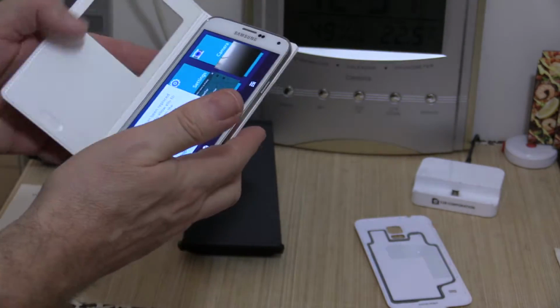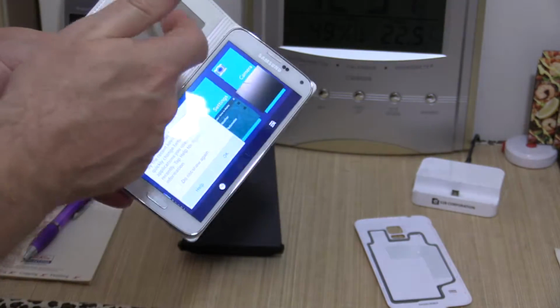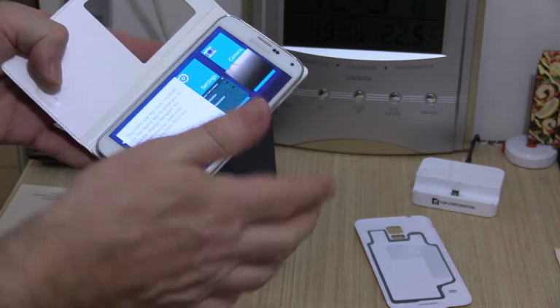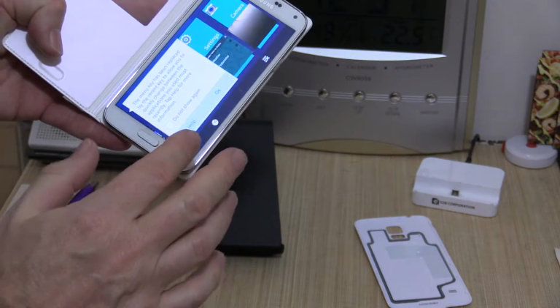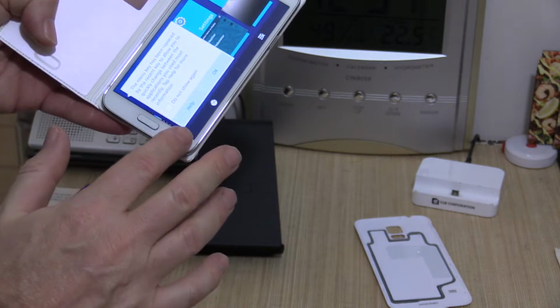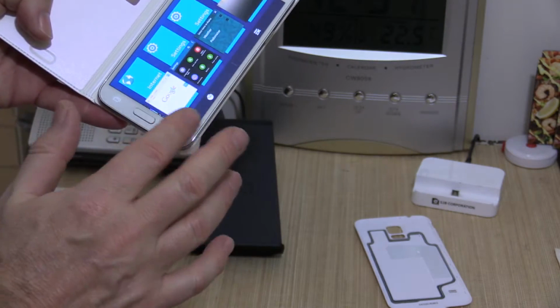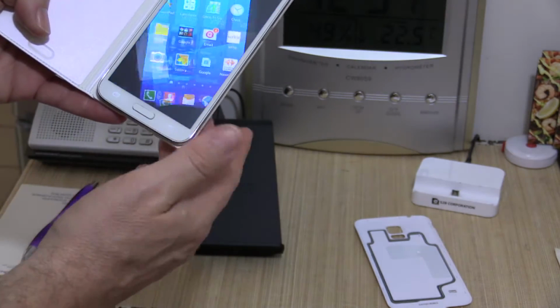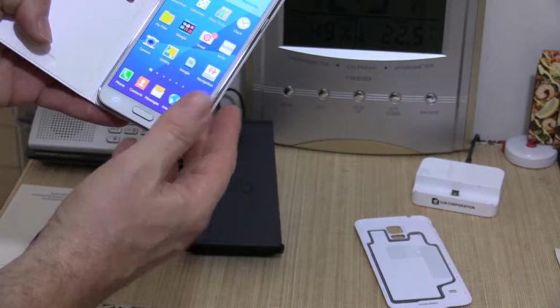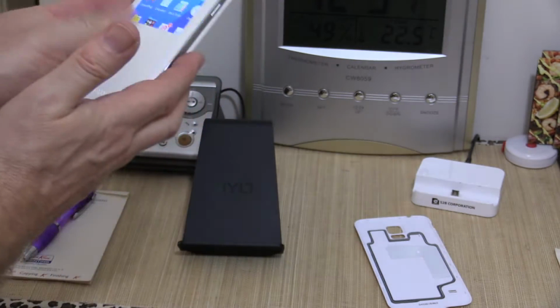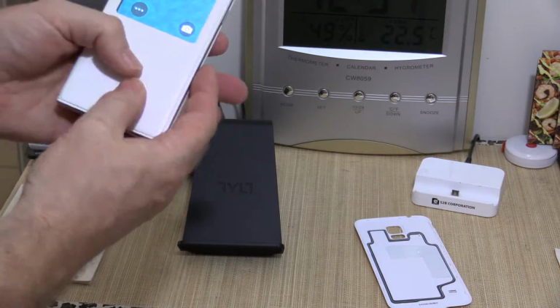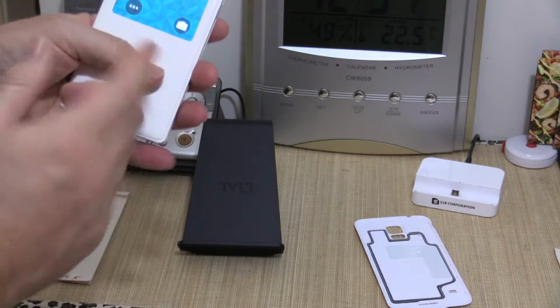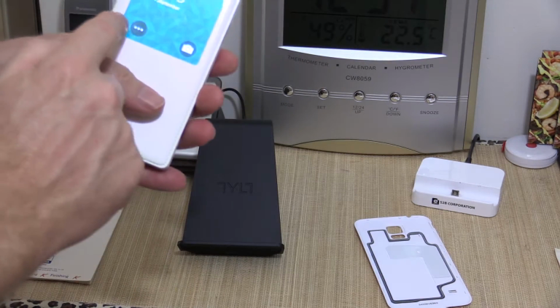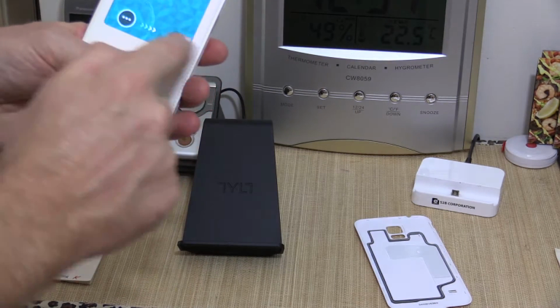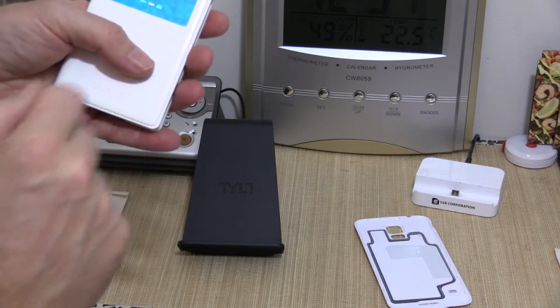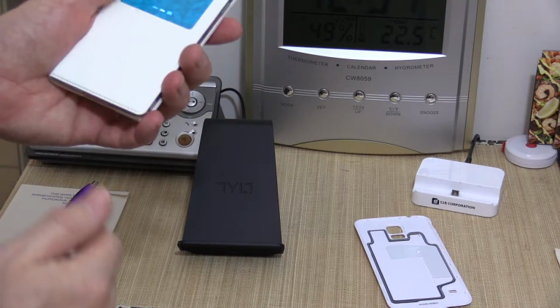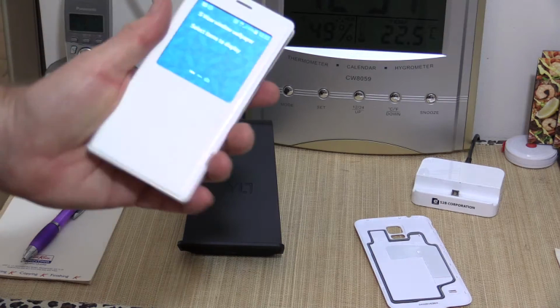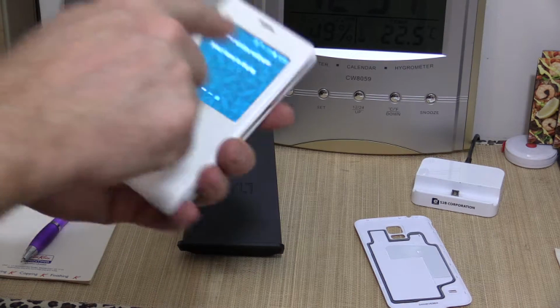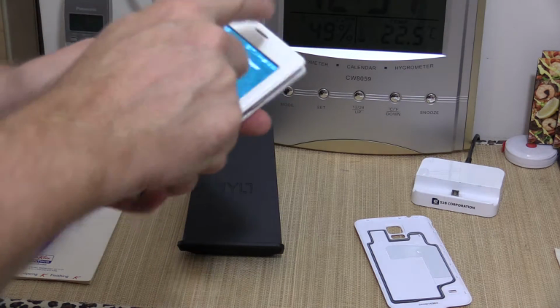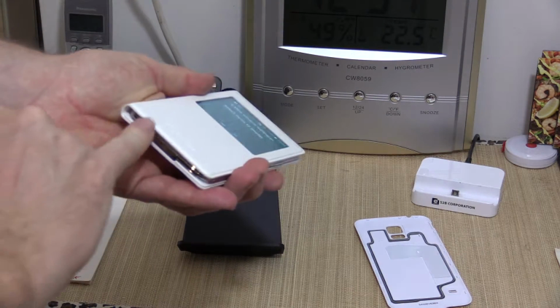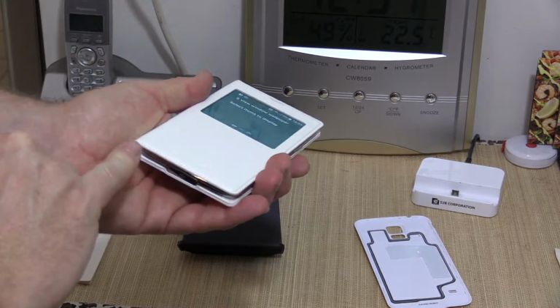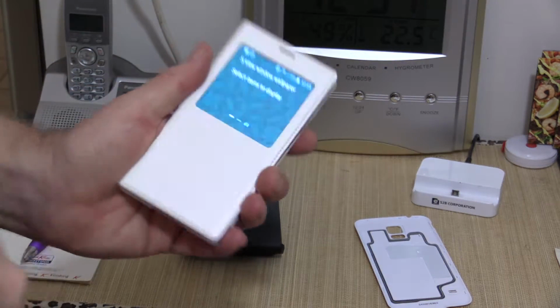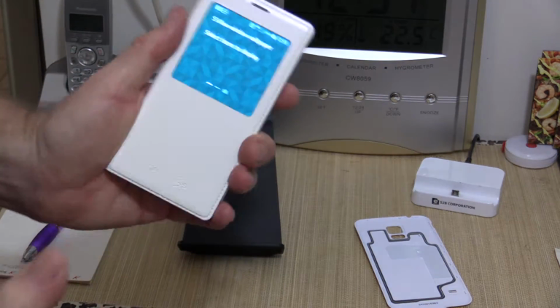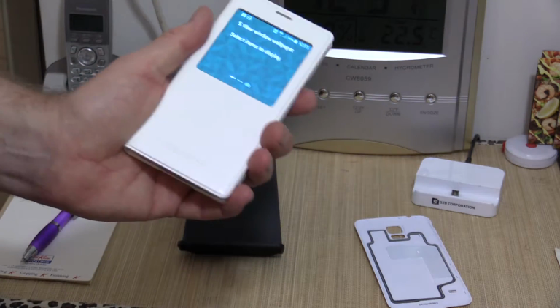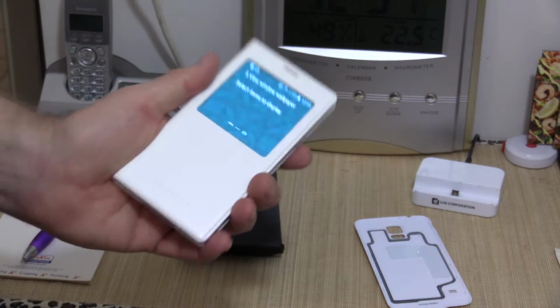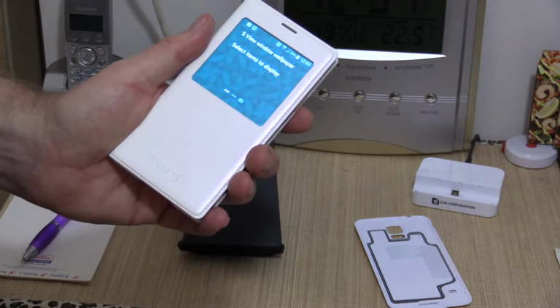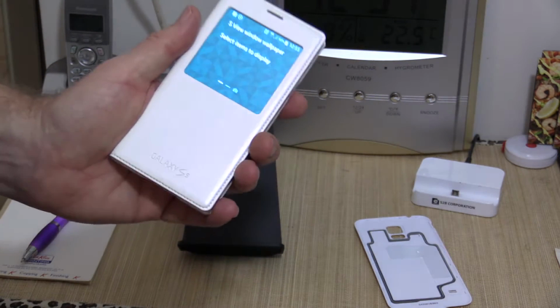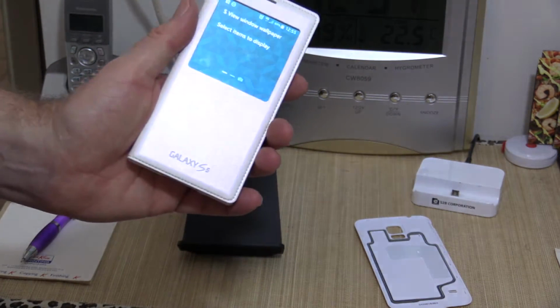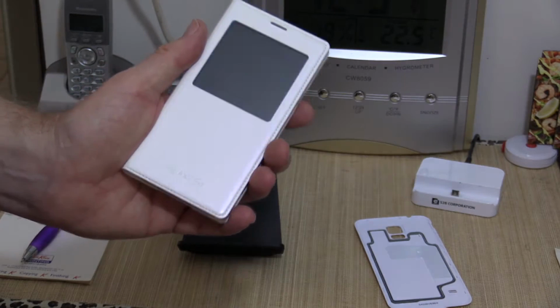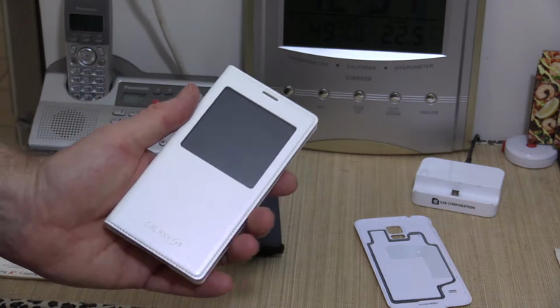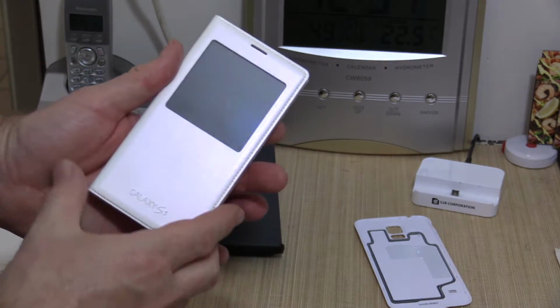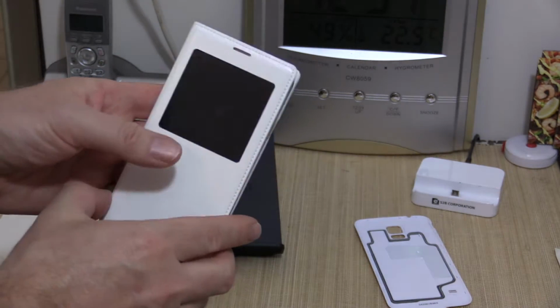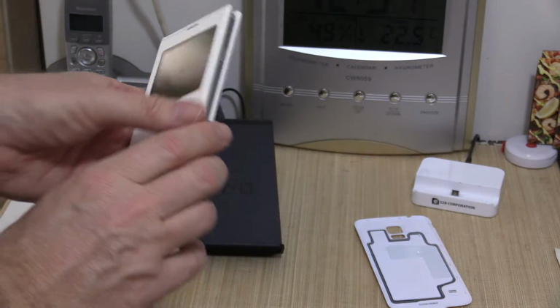It's got the clear window here. You can actually use the phone with the cover on. The speaker is here, the microphone is there, so just to answer a phone call you don't need to take it out of the case at all.